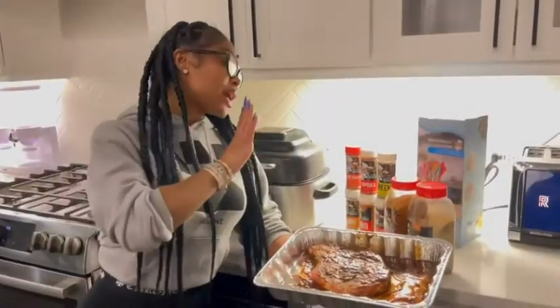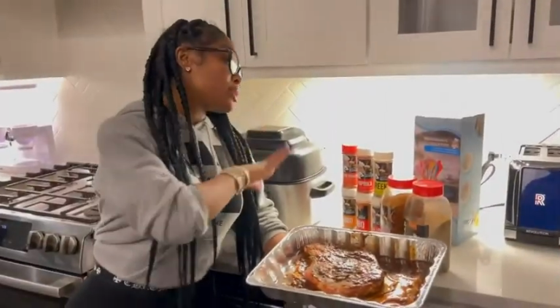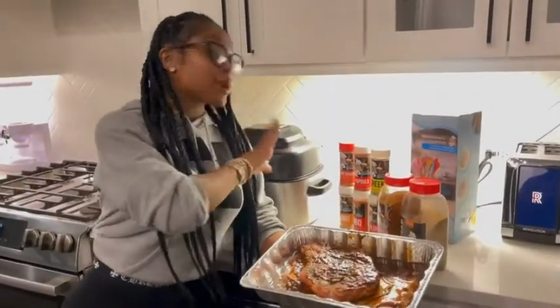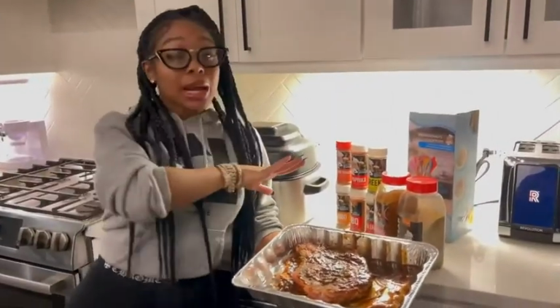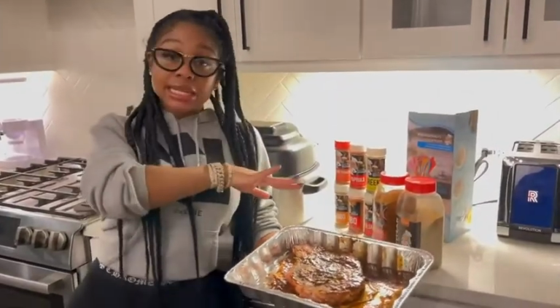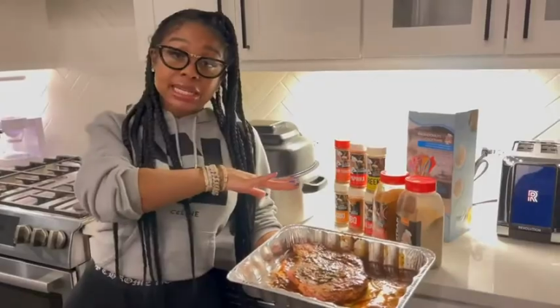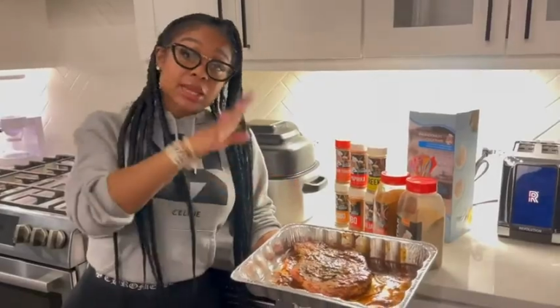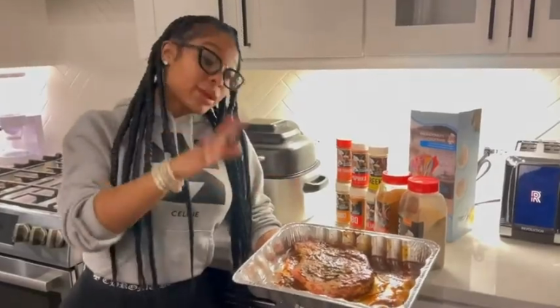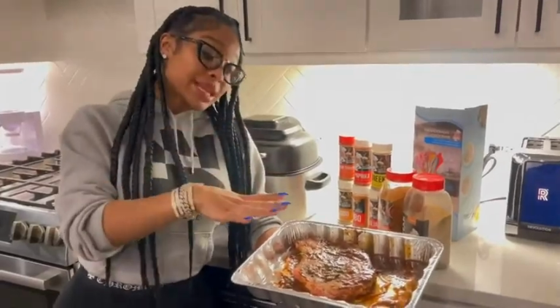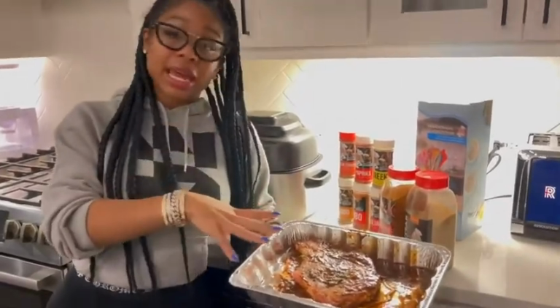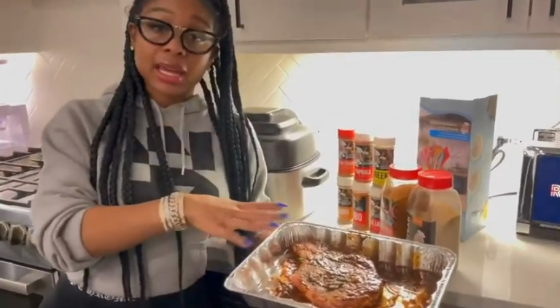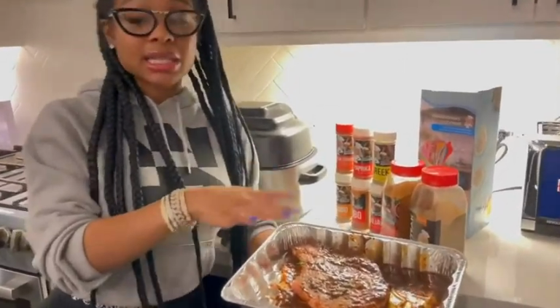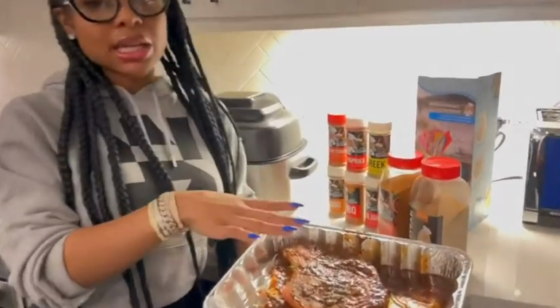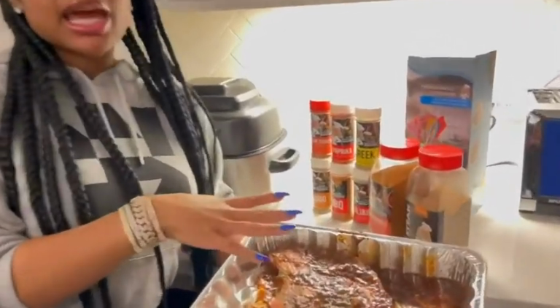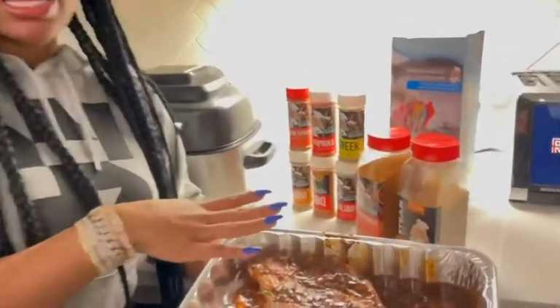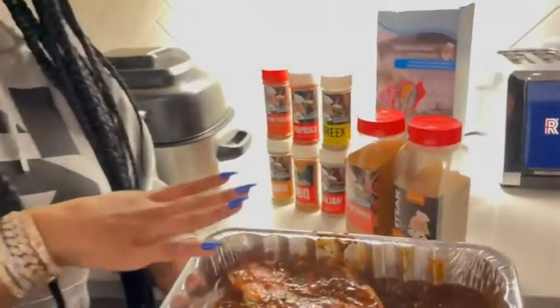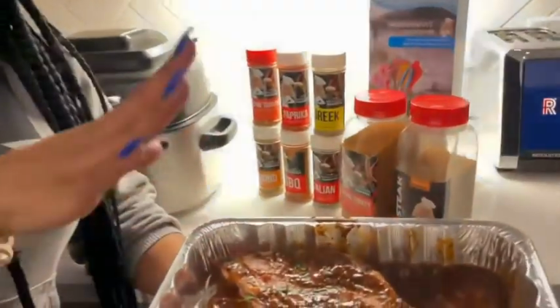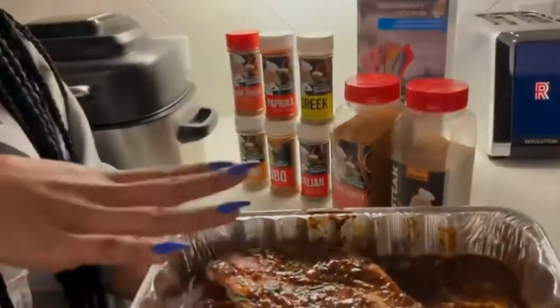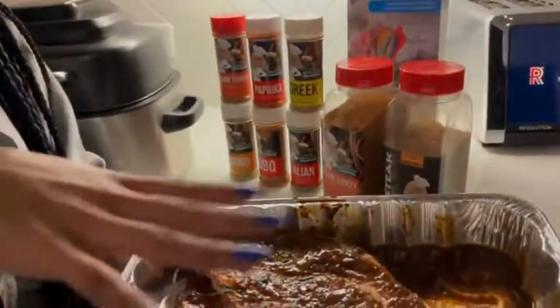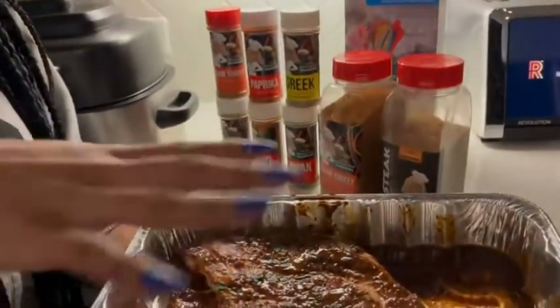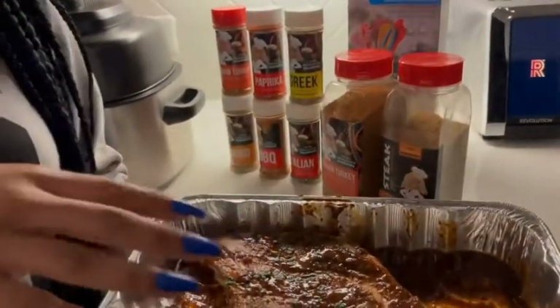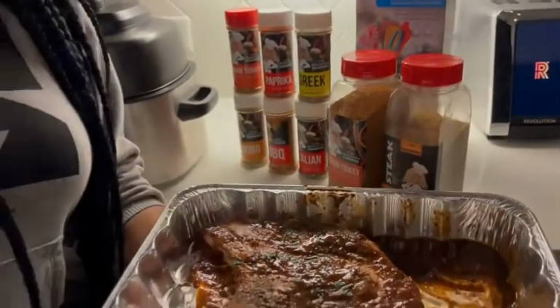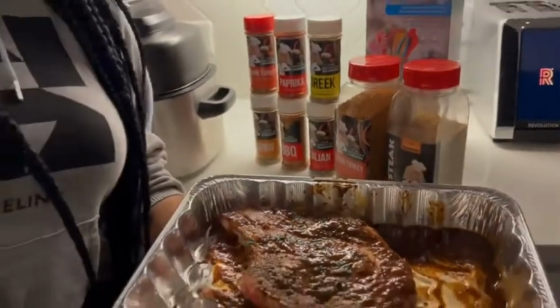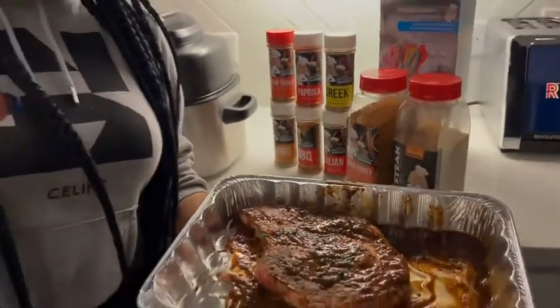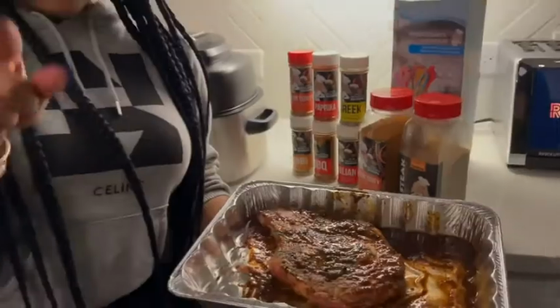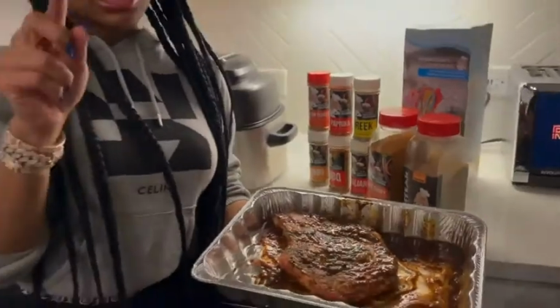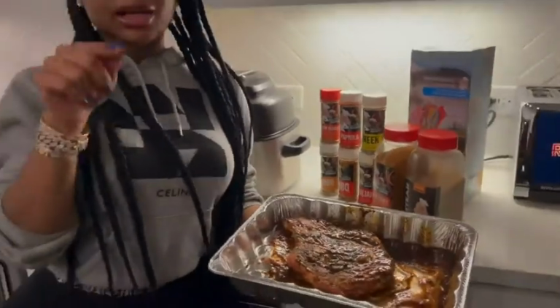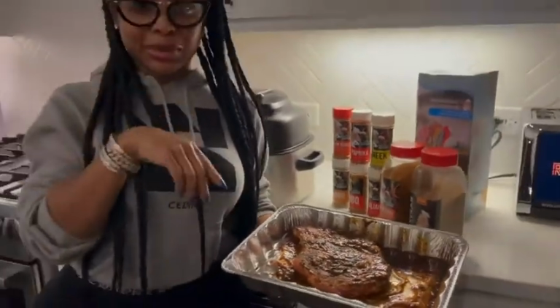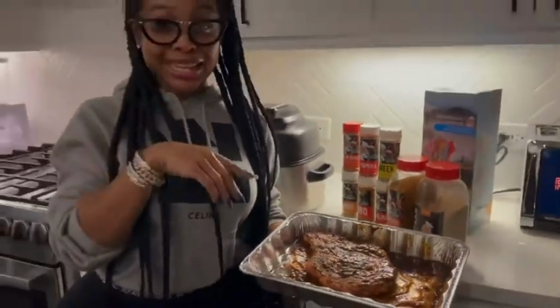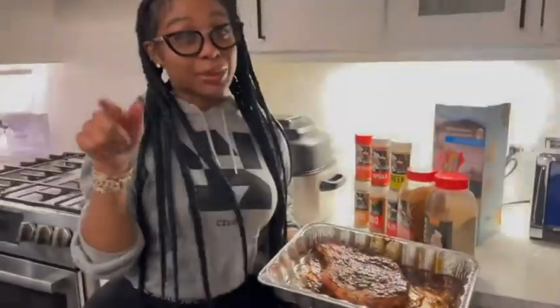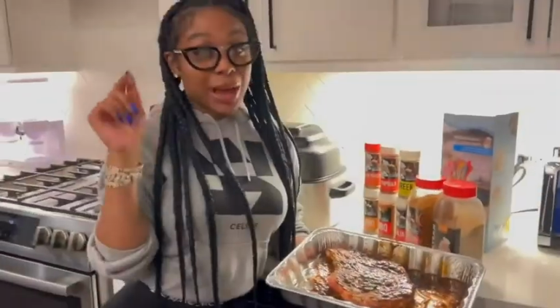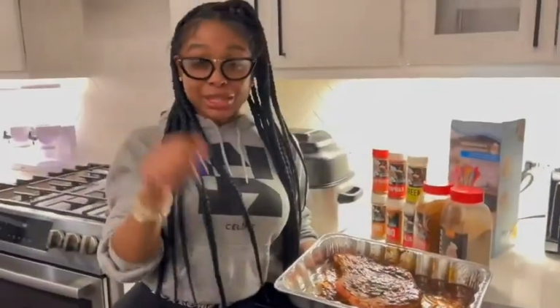I use my Prima Donna seasoning to marinate my steak and season it. And if y'all want to know the other stuff, you've got to buy the book. Go get y'all a cookbook and let them know I sent you.